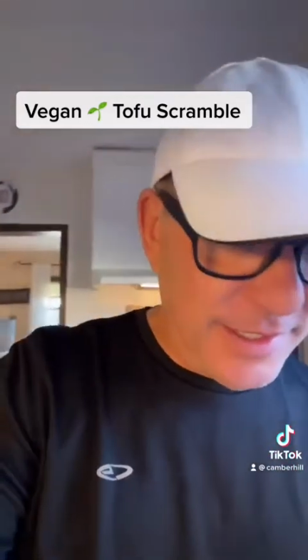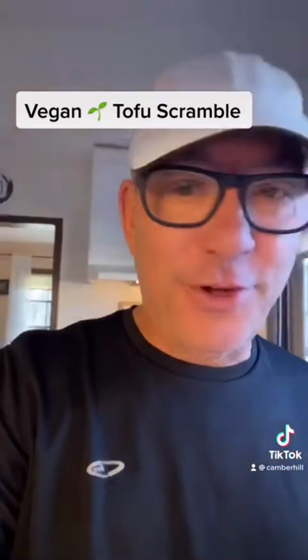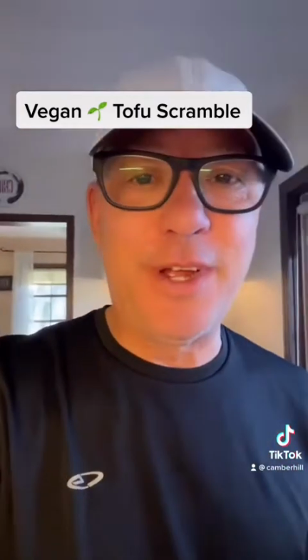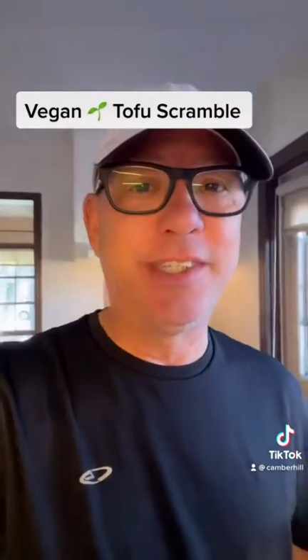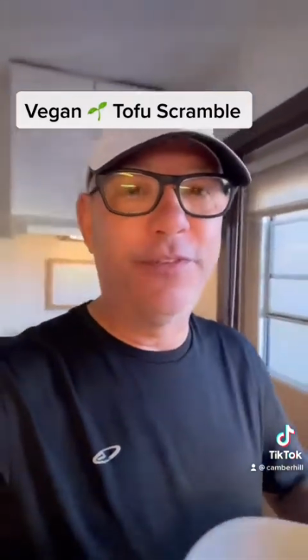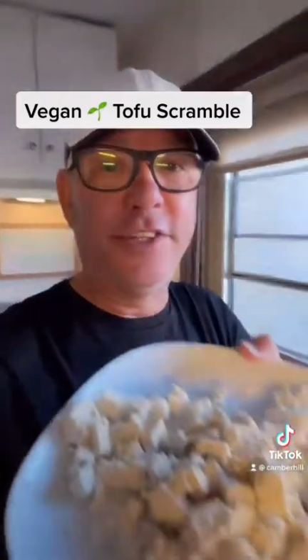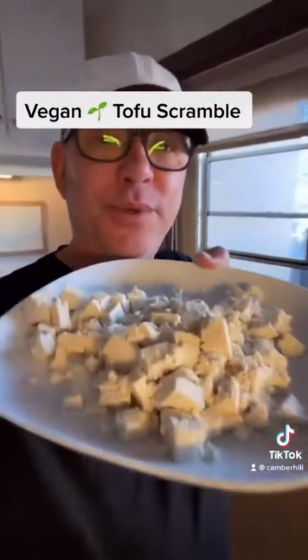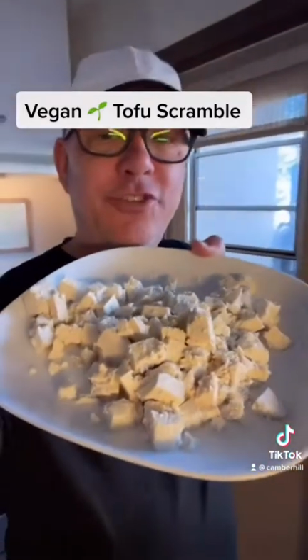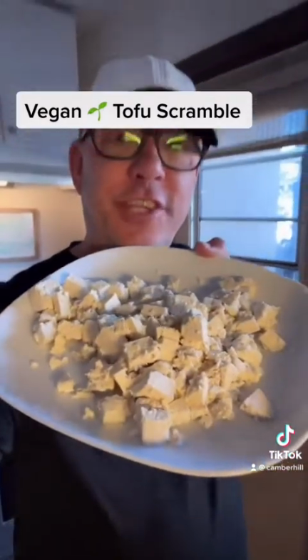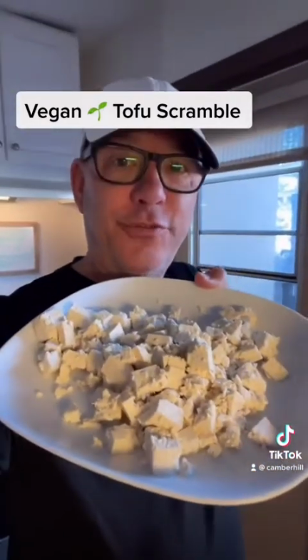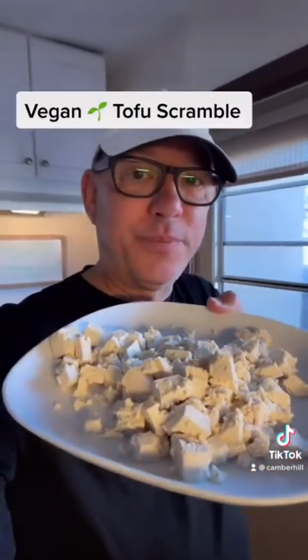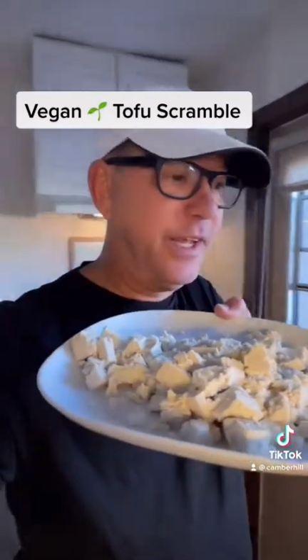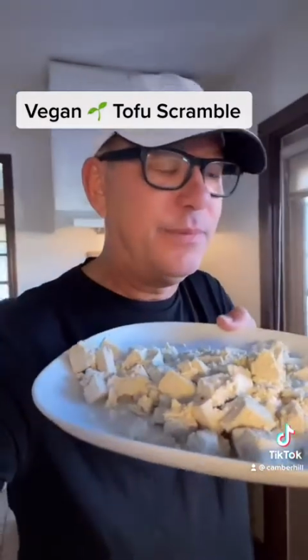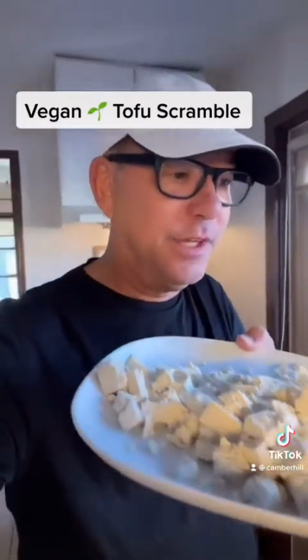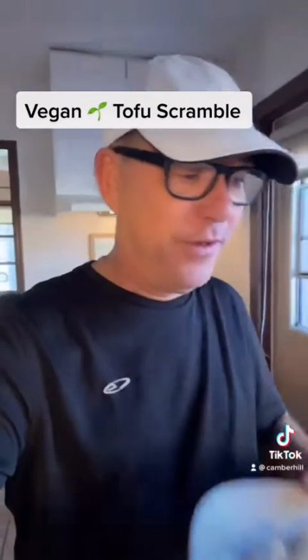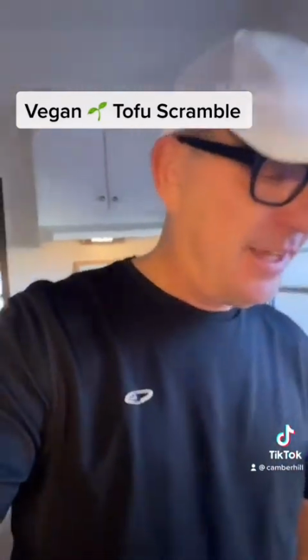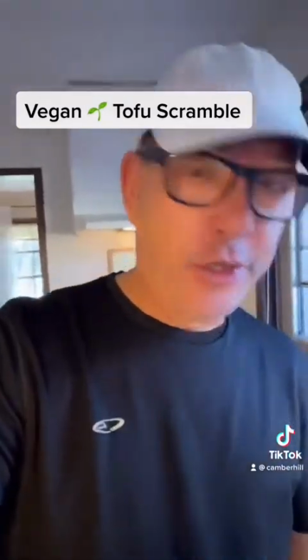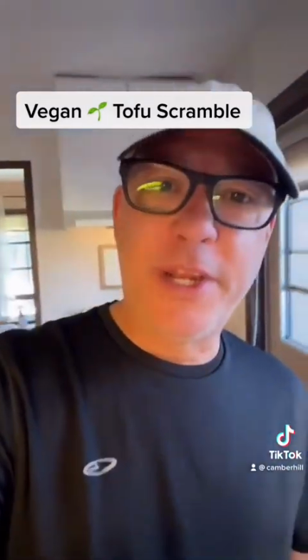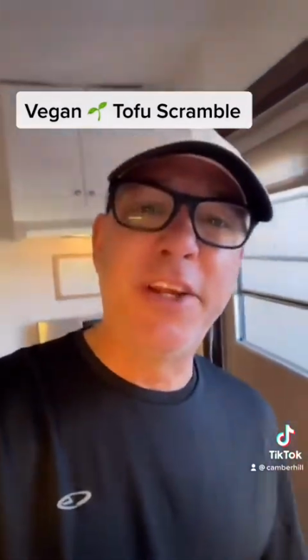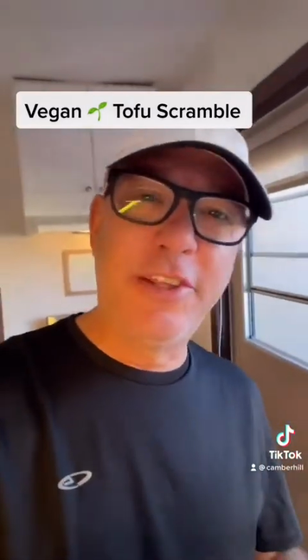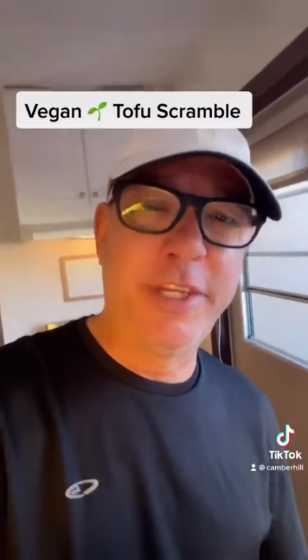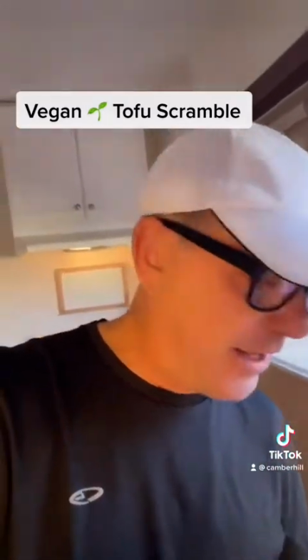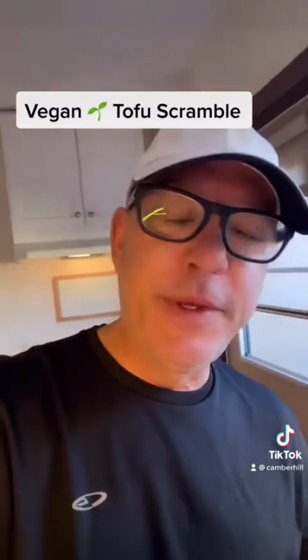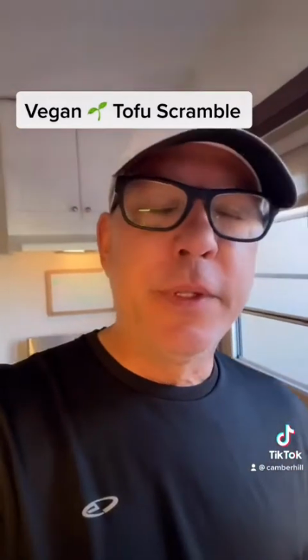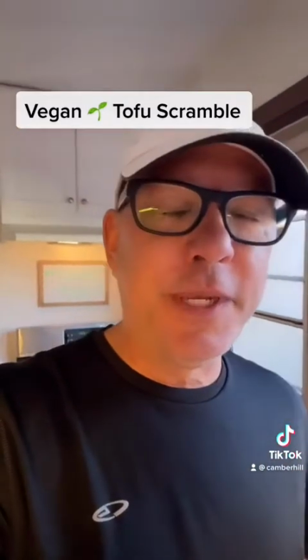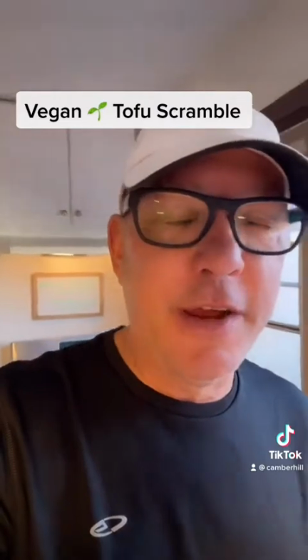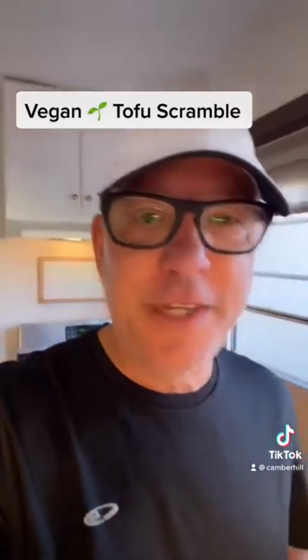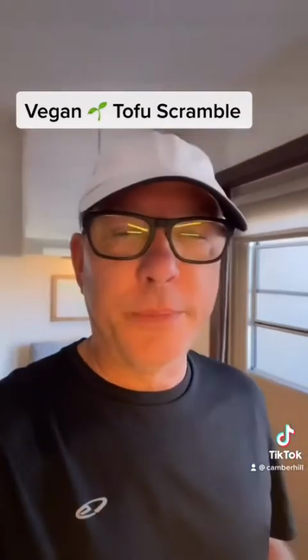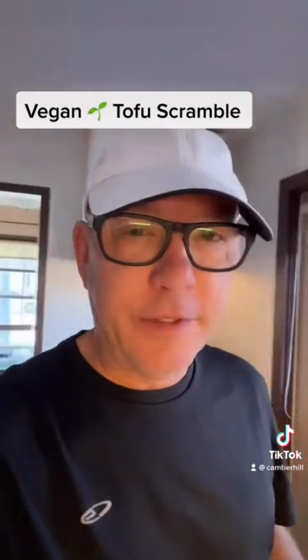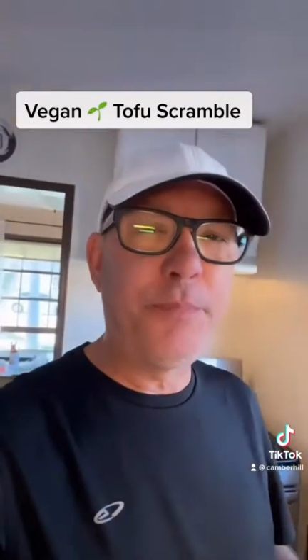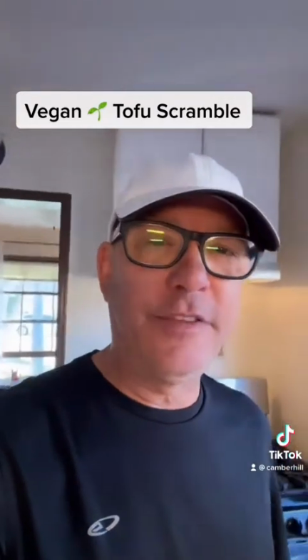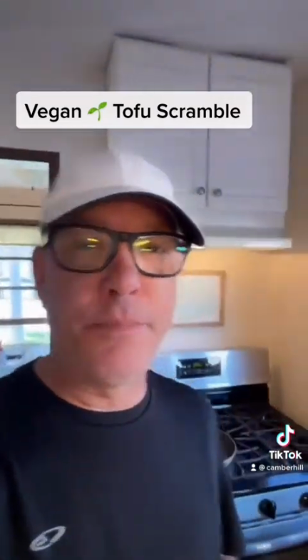Tofu scramble is so easy to do because you just take your tofu, a square of it, and you crumble it up and get your hands in it. When you get your hands in it, speak of love, speak of harmony, speak of peace, speak of abundance.